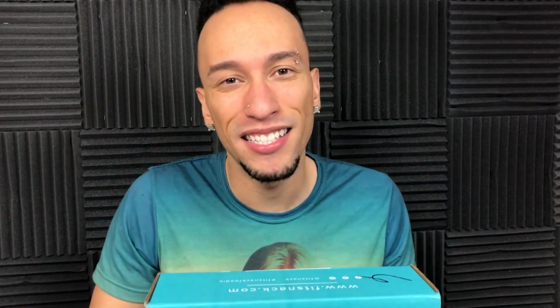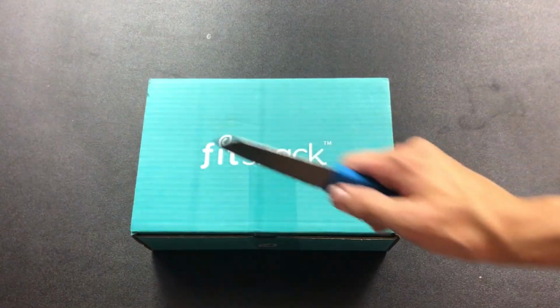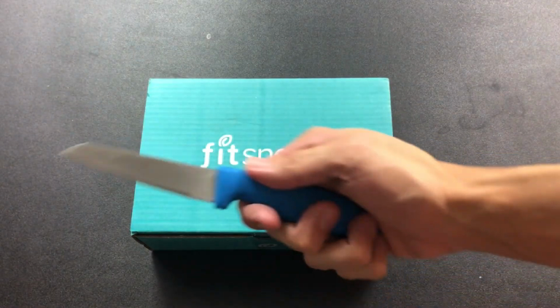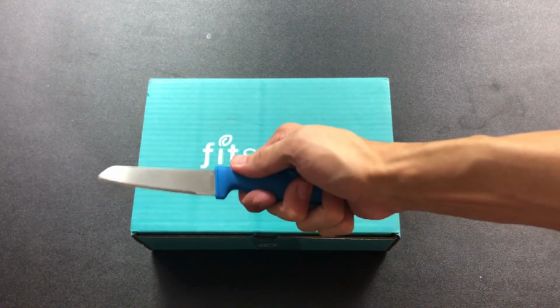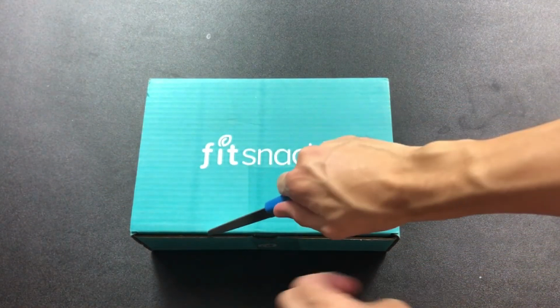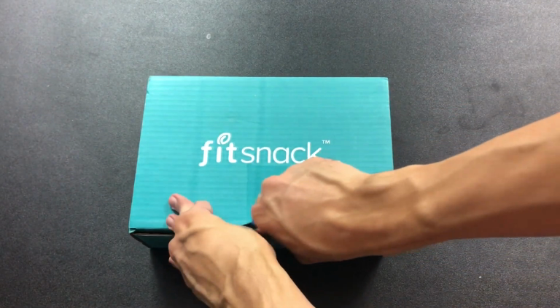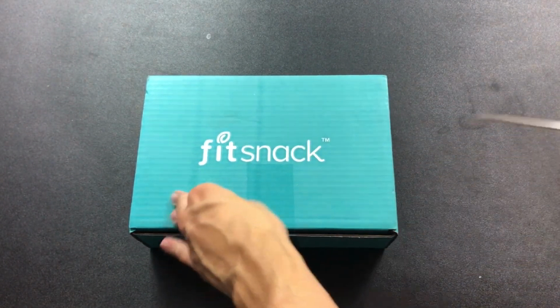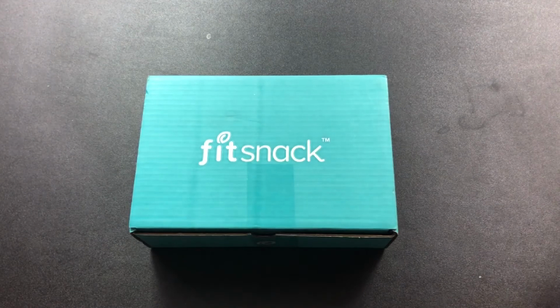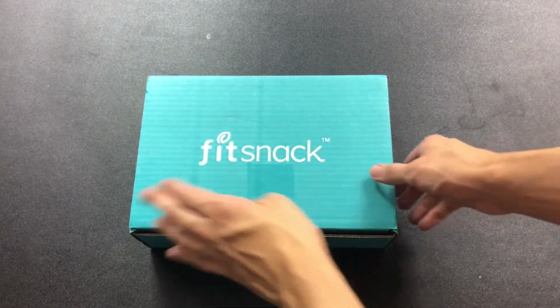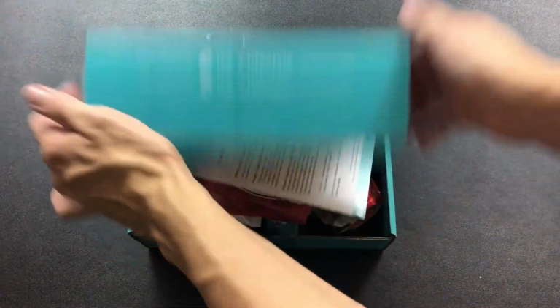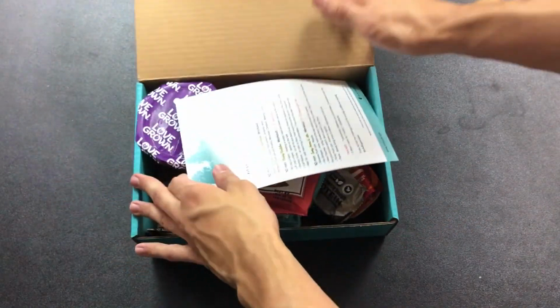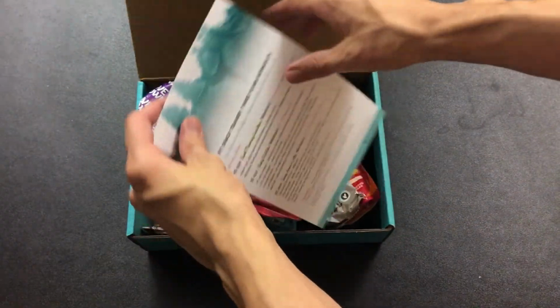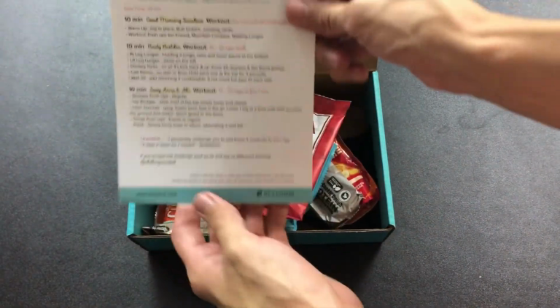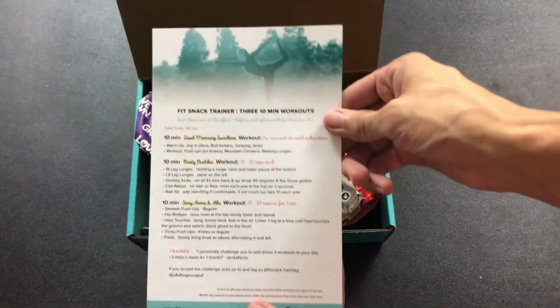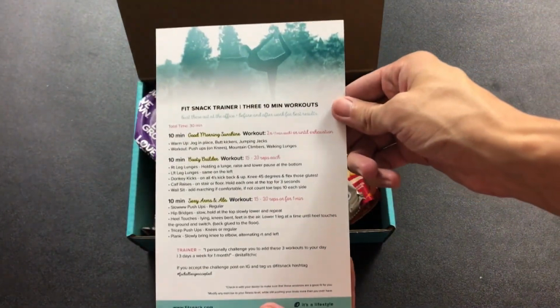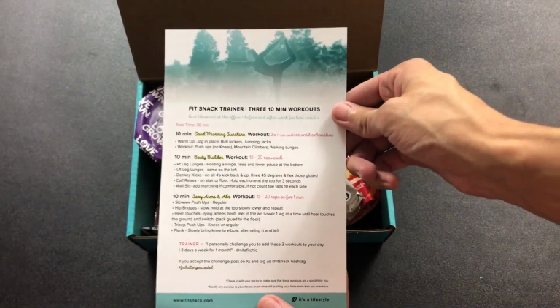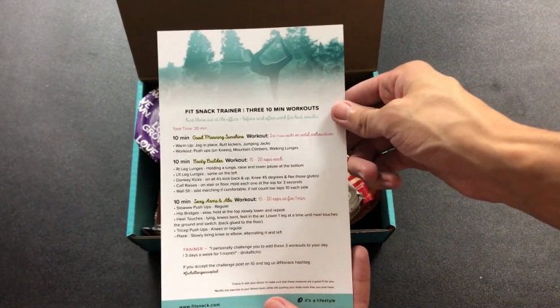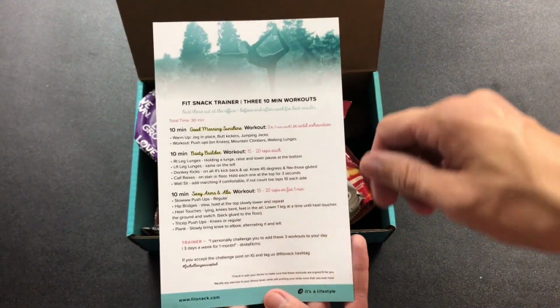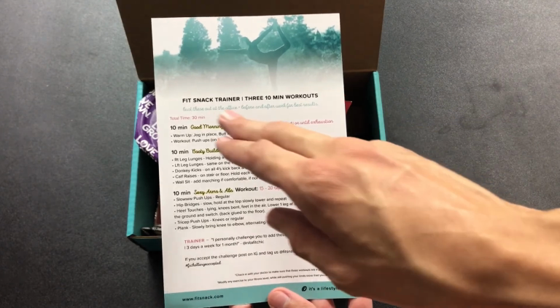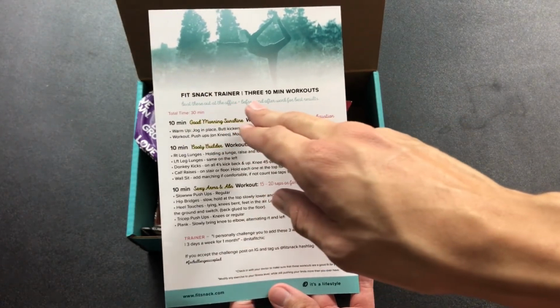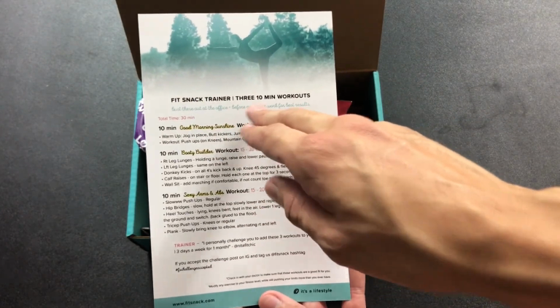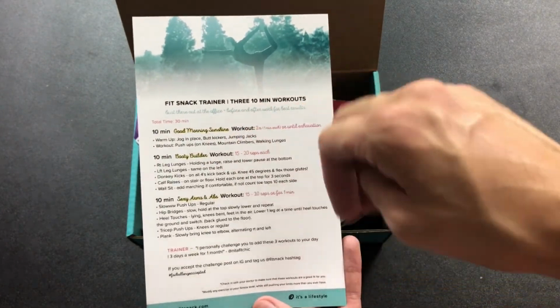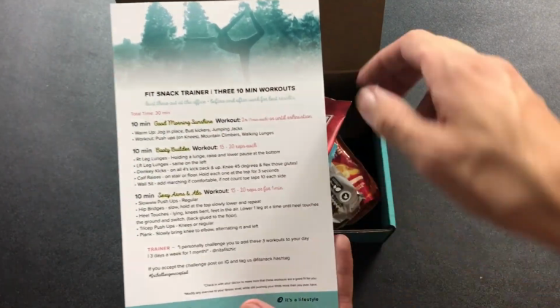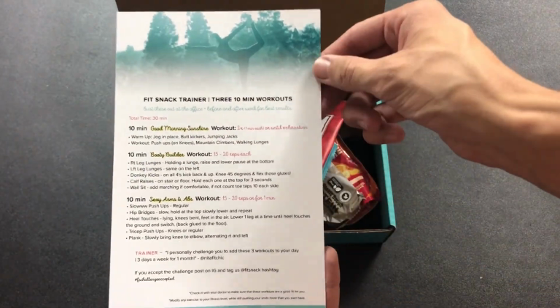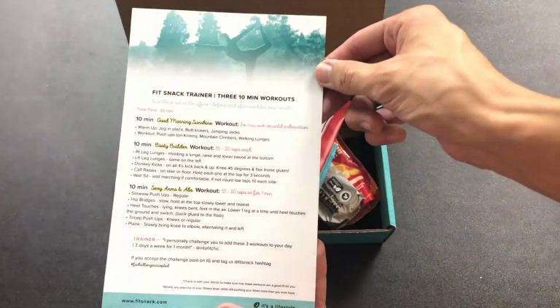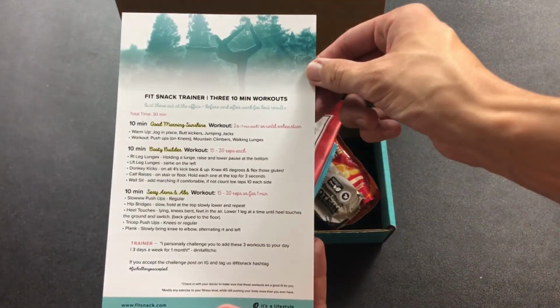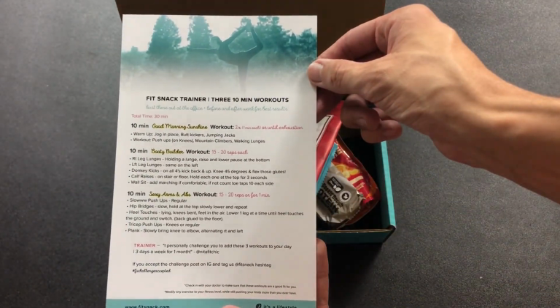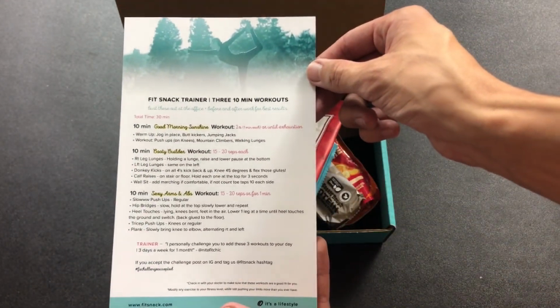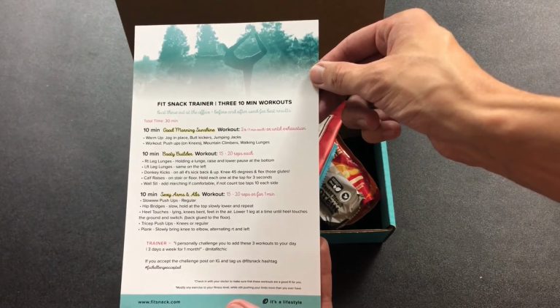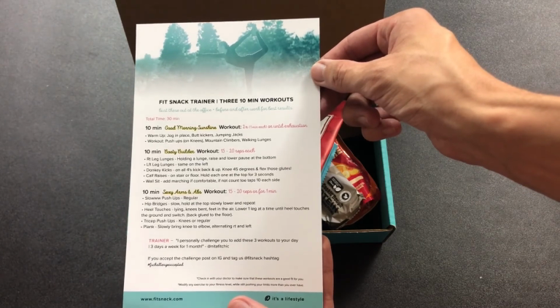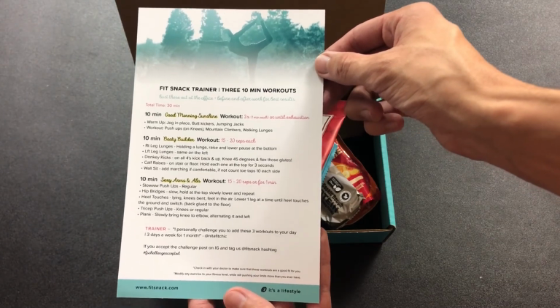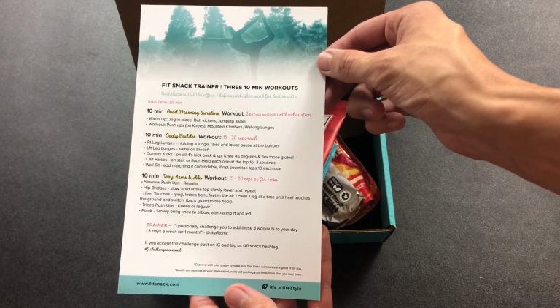So now that we got all that out of the way, let's take a look at what's inside the box. Got the box, got a knife, let's put them together and open it up. First things first on top, we have the monthly workout routine here — Fit Snack trainer, three ten-minute workouts. You can screenshot this and add it to your routine if you want. Let me know how it goes down below in the comments.